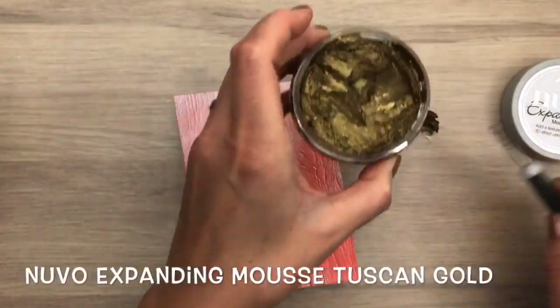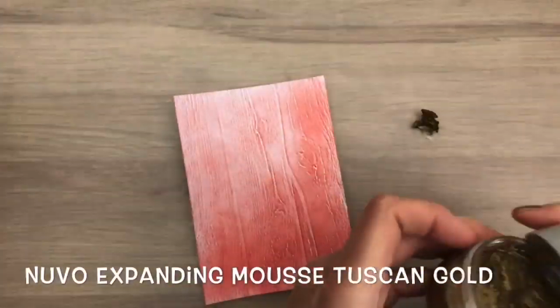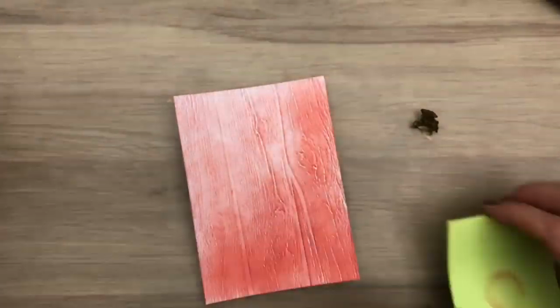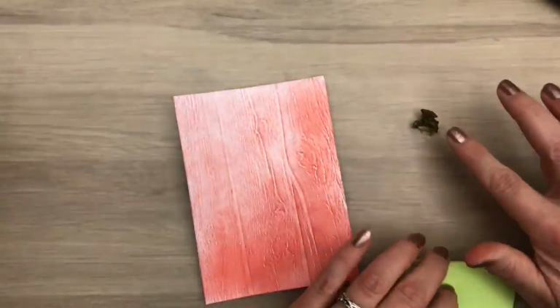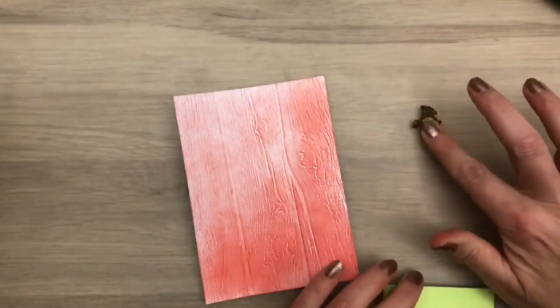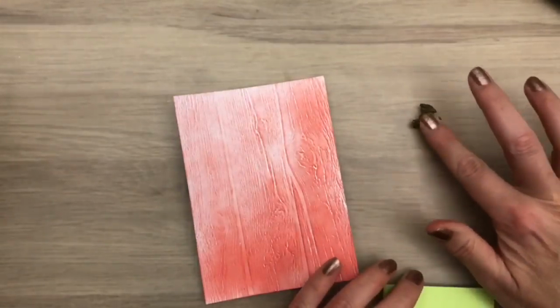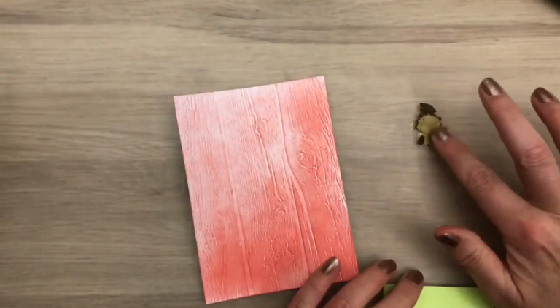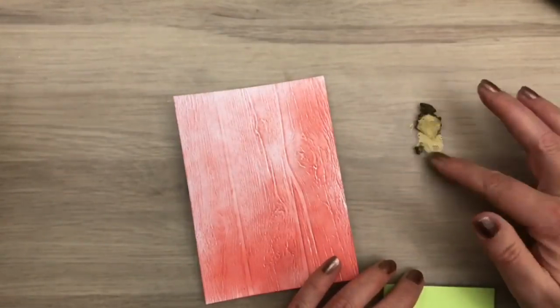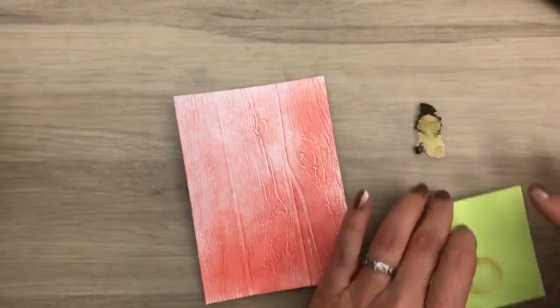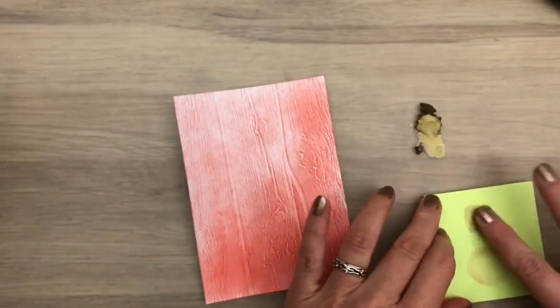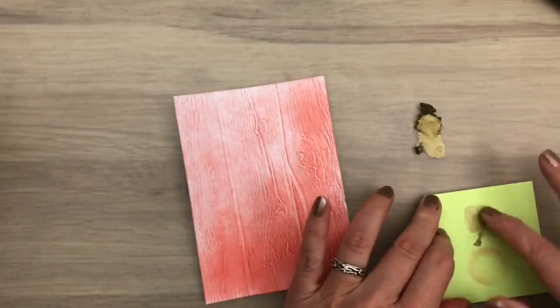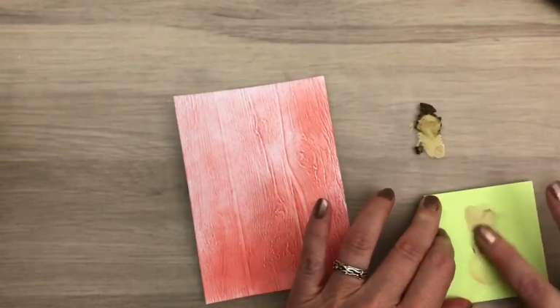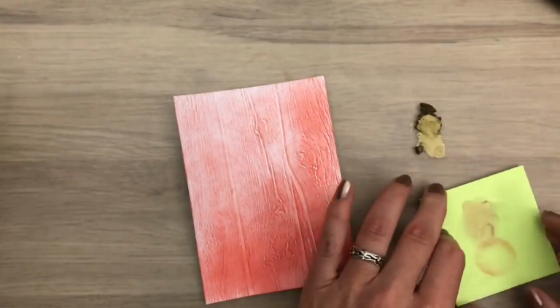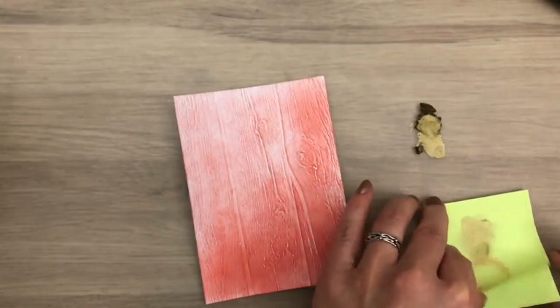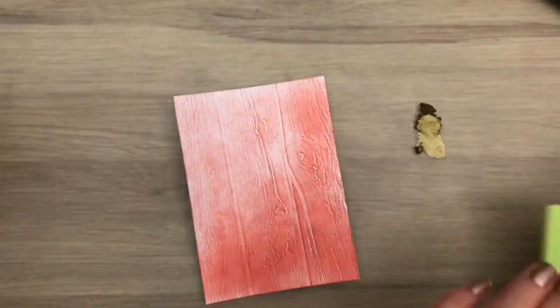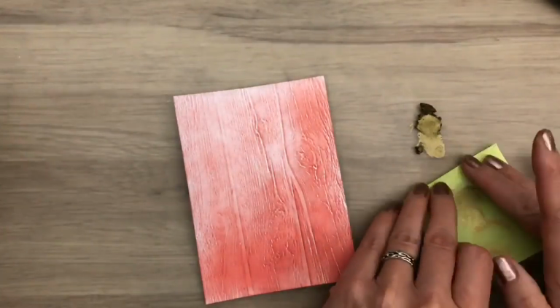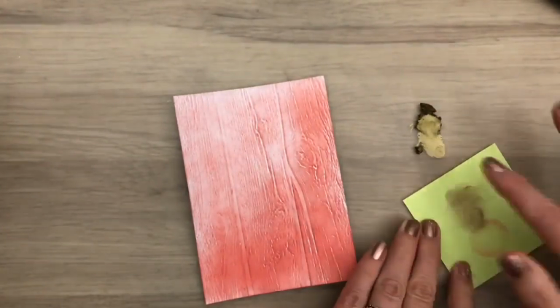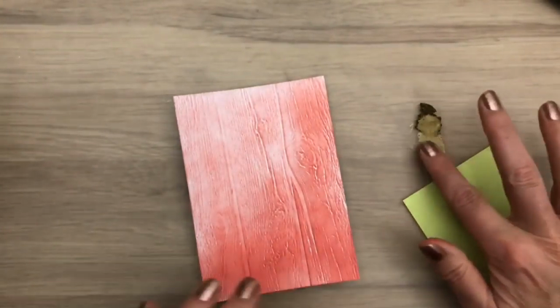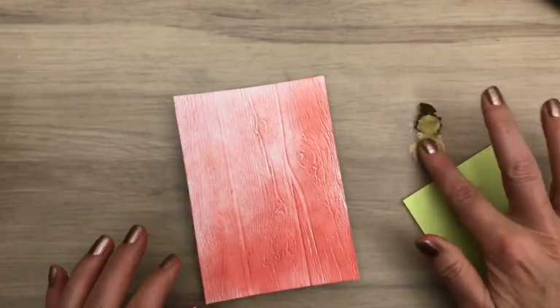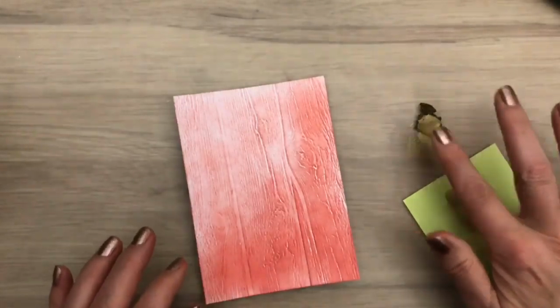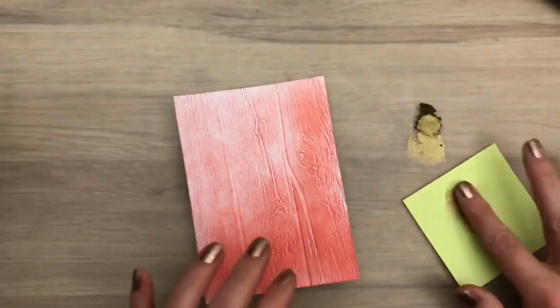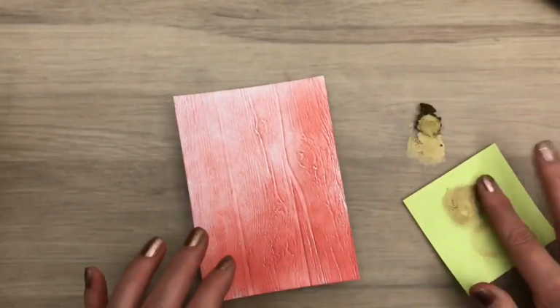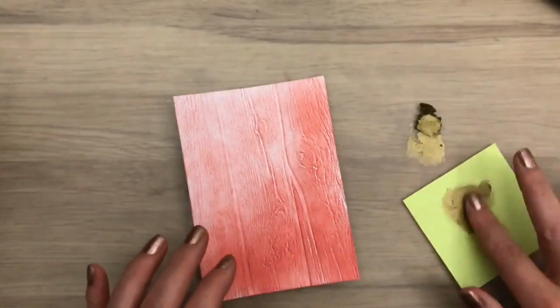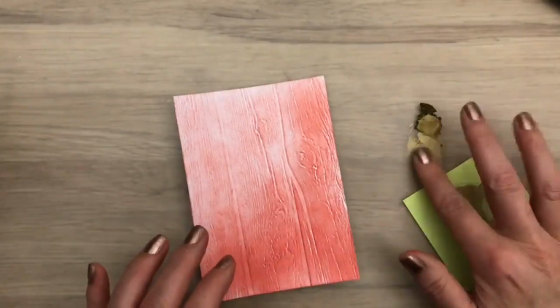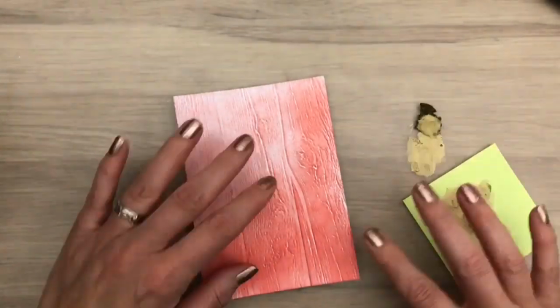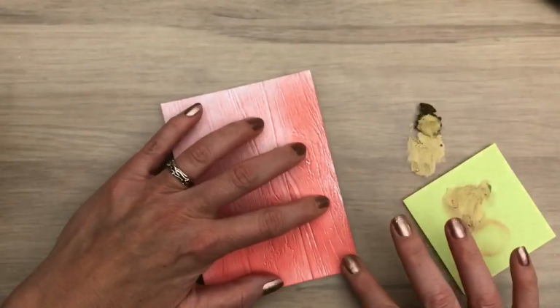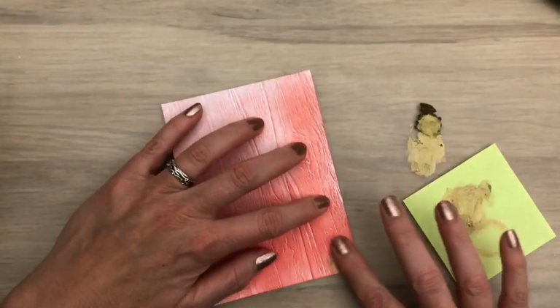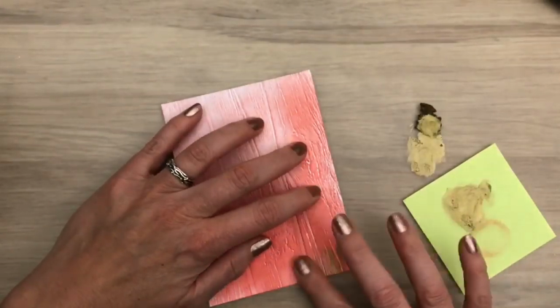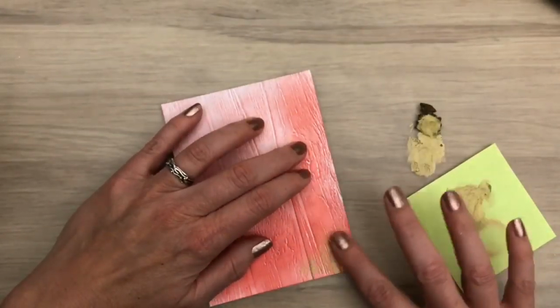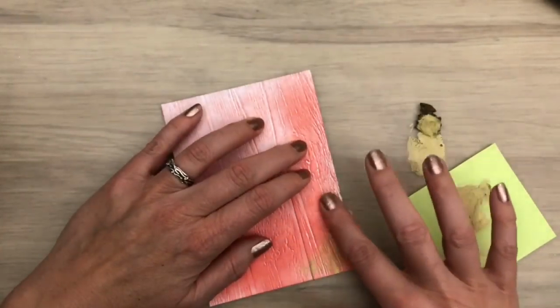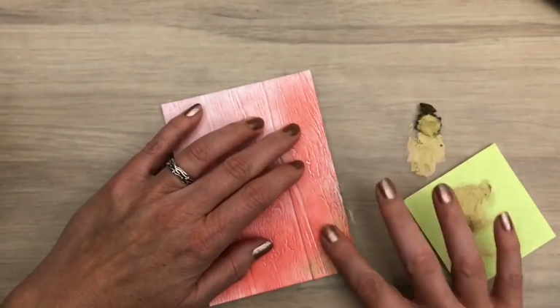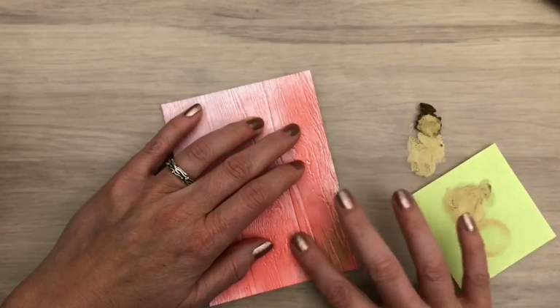Then I'm going to add some of the mousse on the card too. You may wonder if I couldn't have used the bit I had left from the mask — but I didn't do this on the same day, so the answer is no.